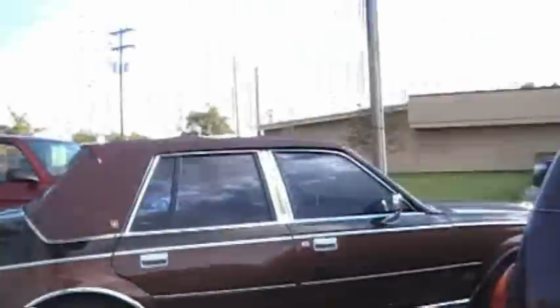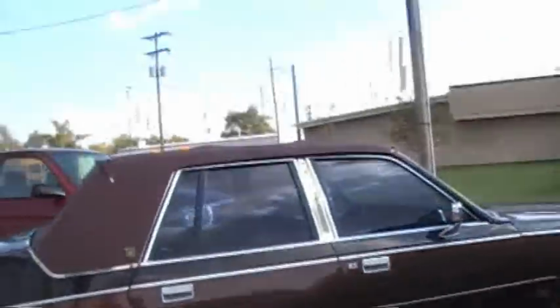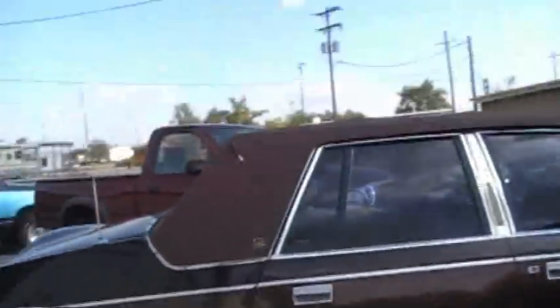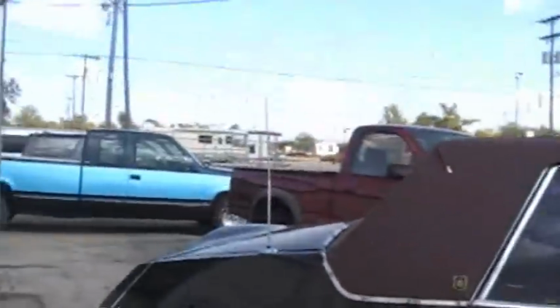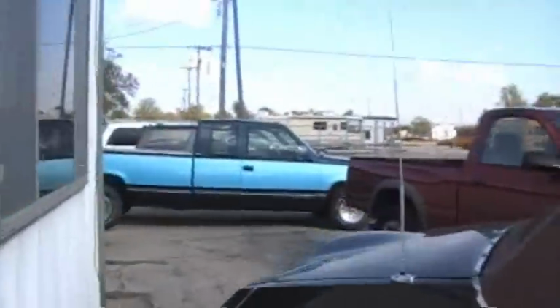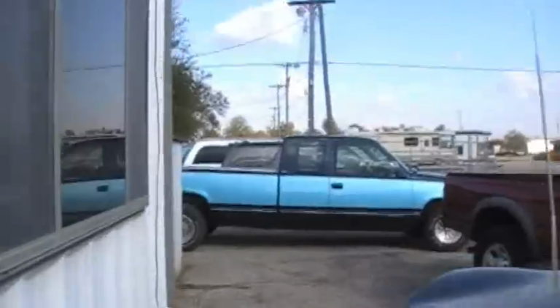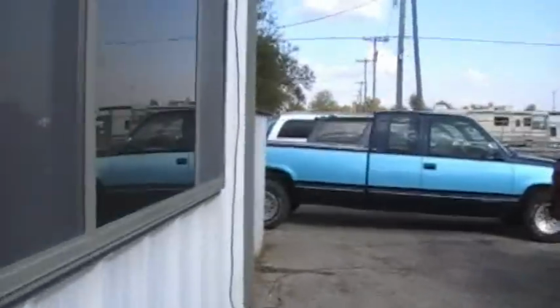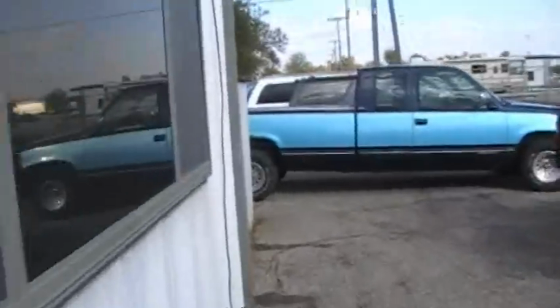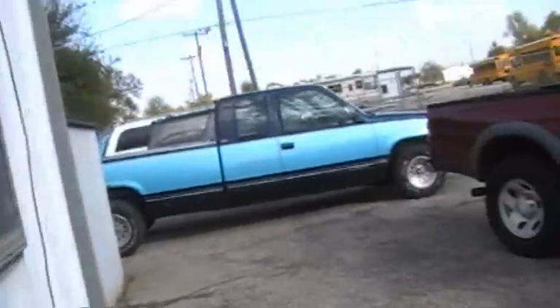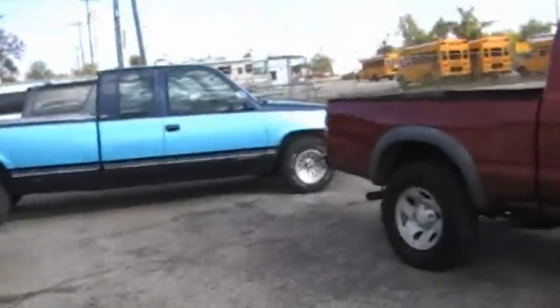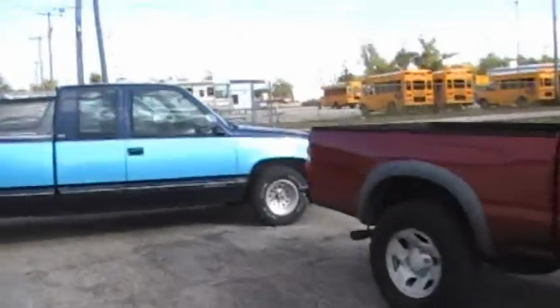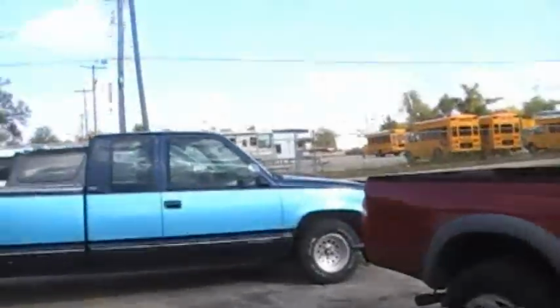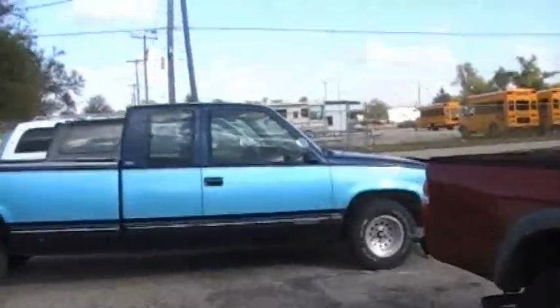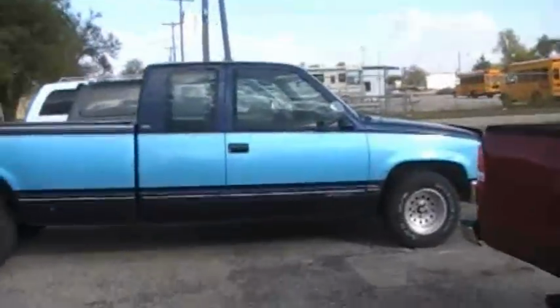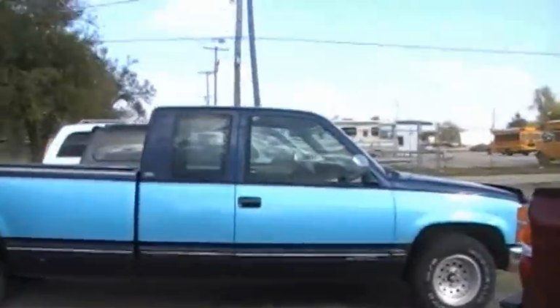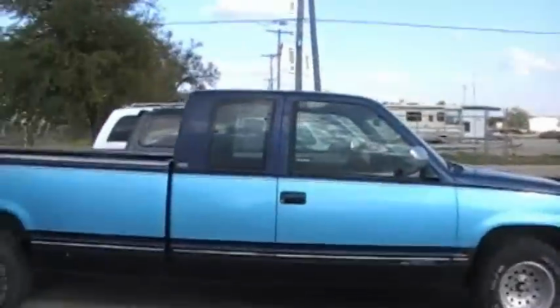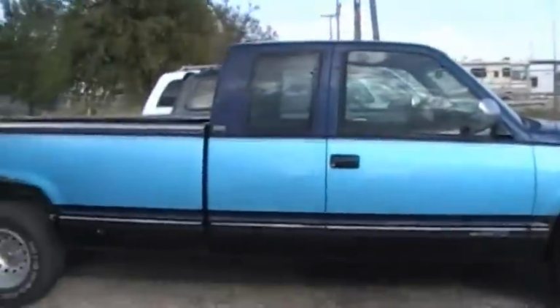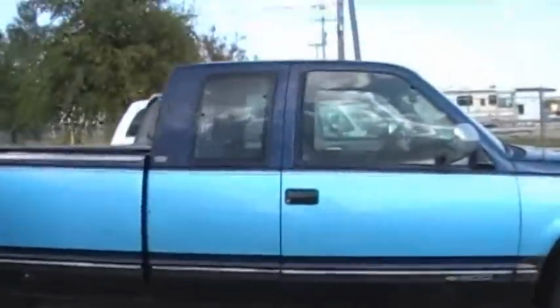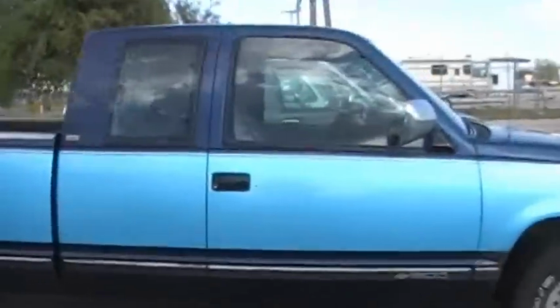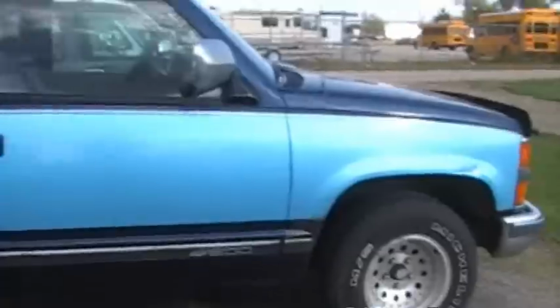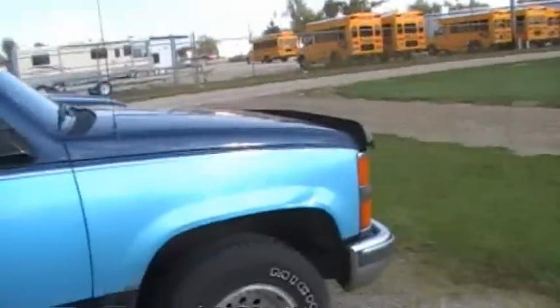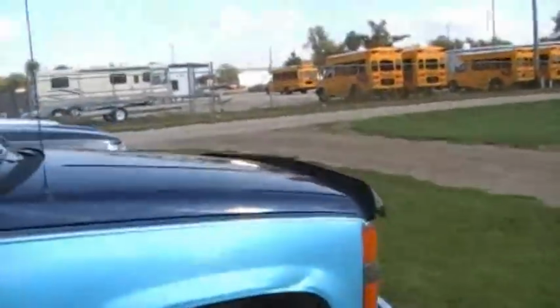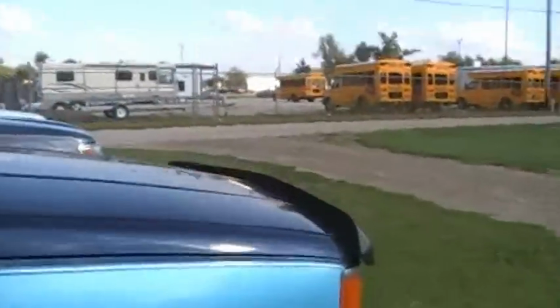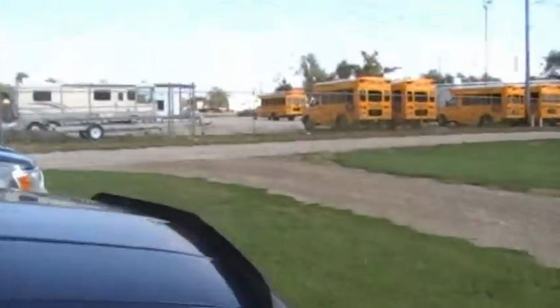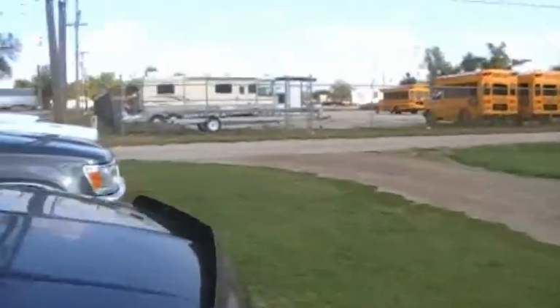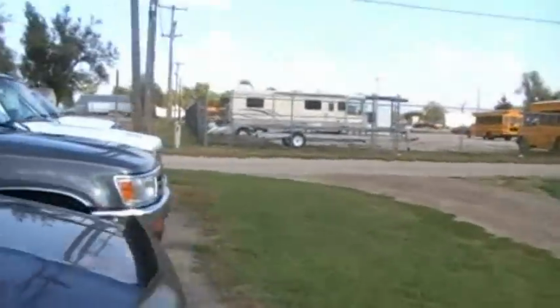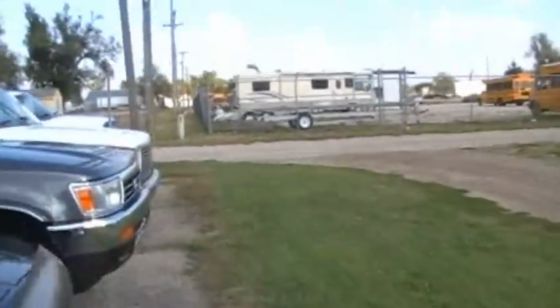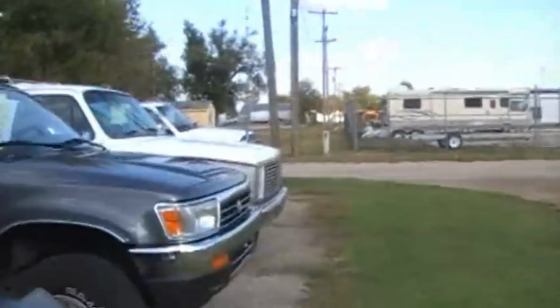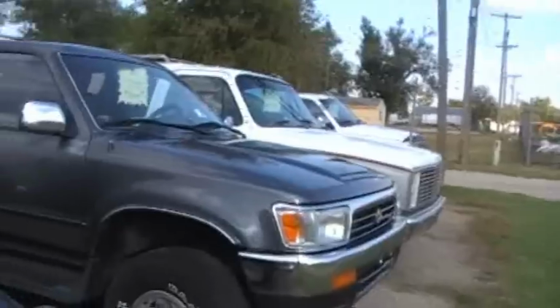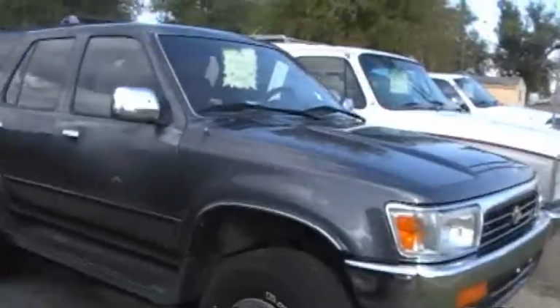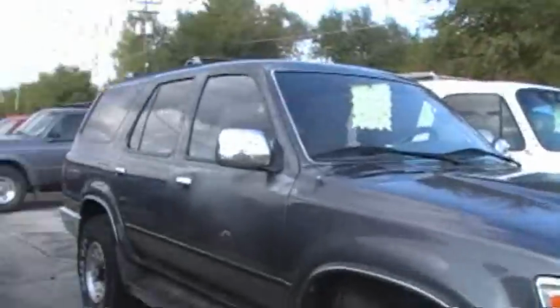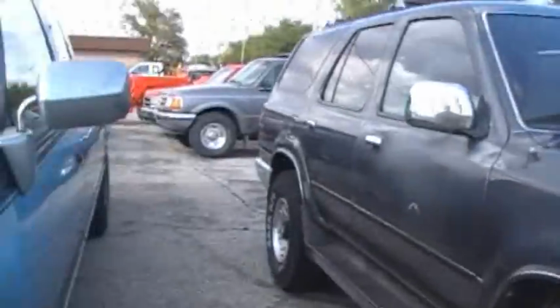I'm going to do a cold start — not really a cold start, but start up with this Chevy 6.5 here. Let it idle, and maybe then it'll start doing that little knocking thing it does.